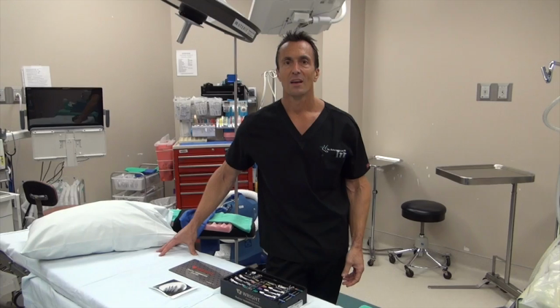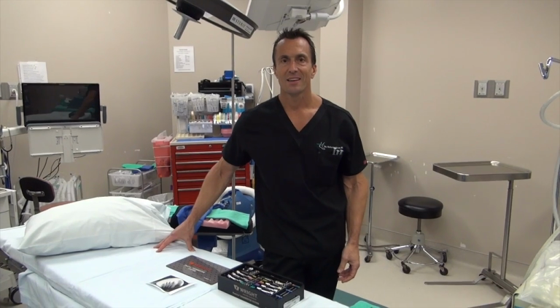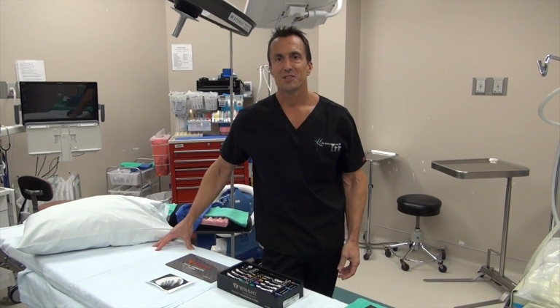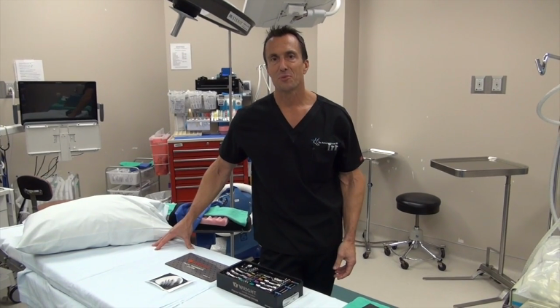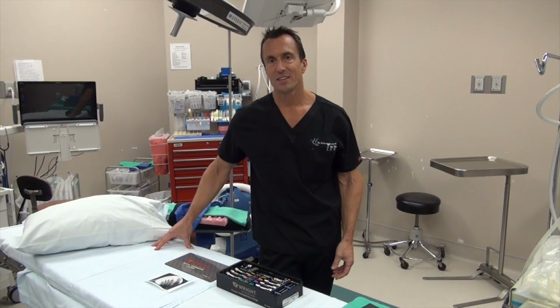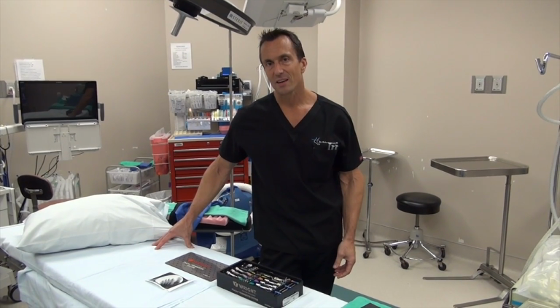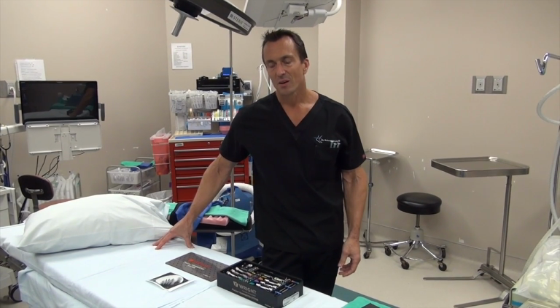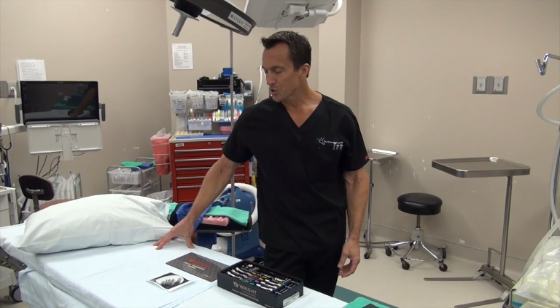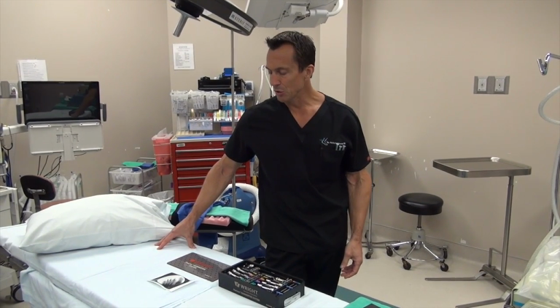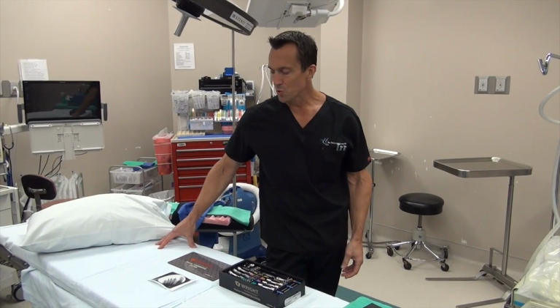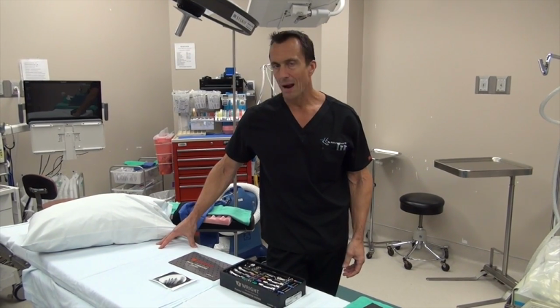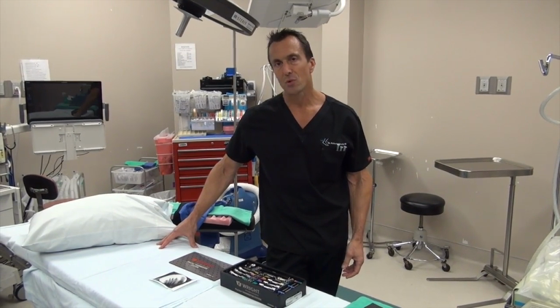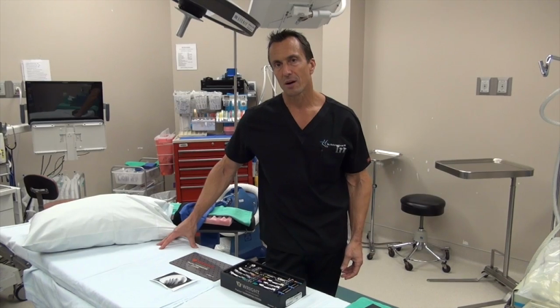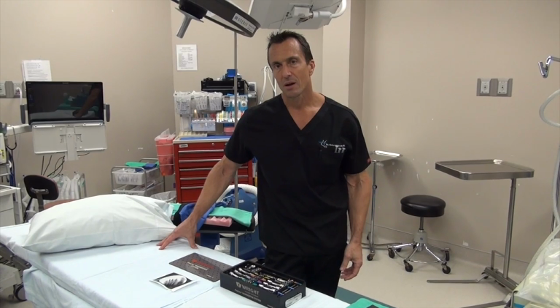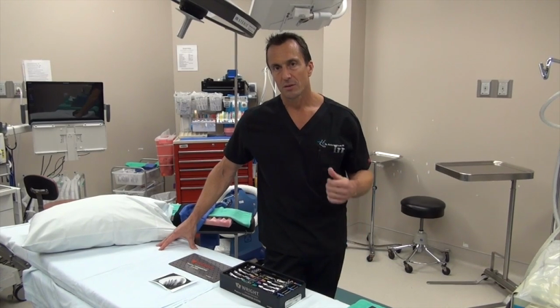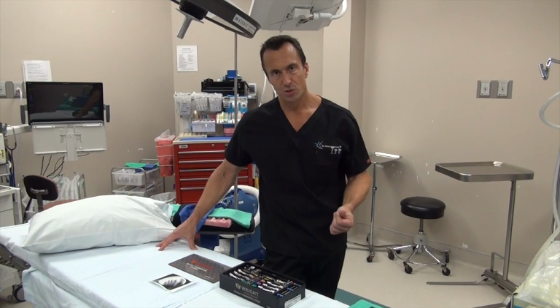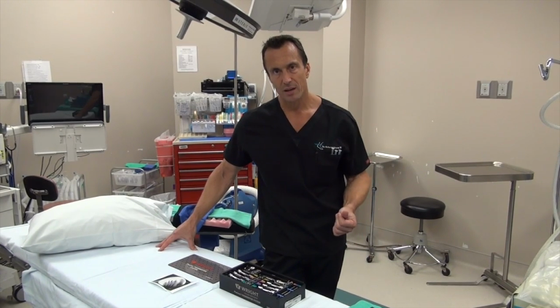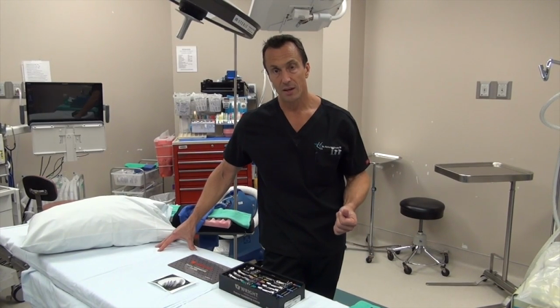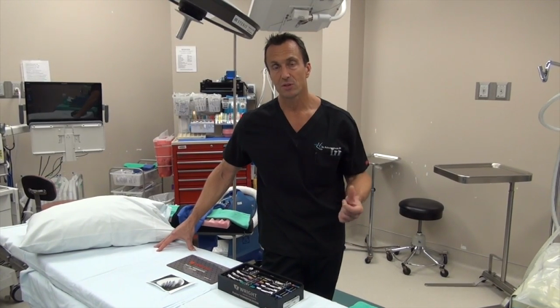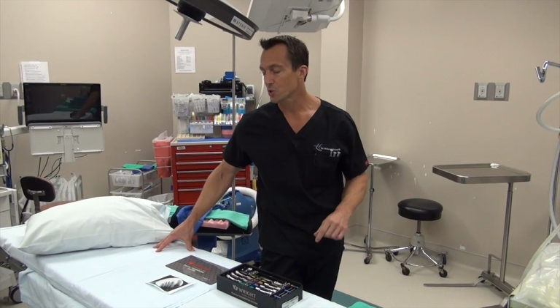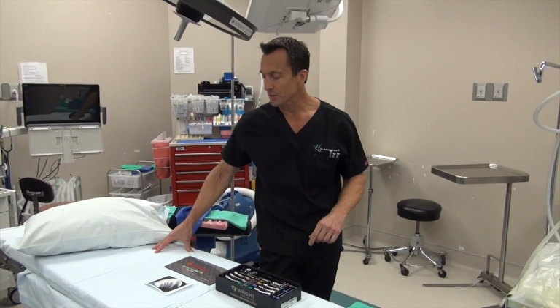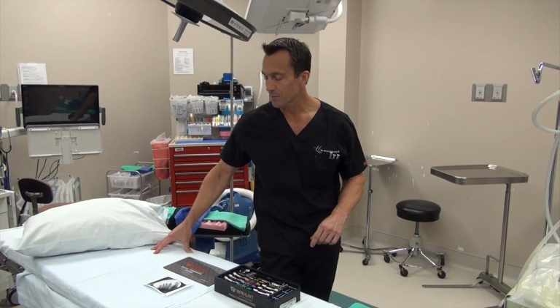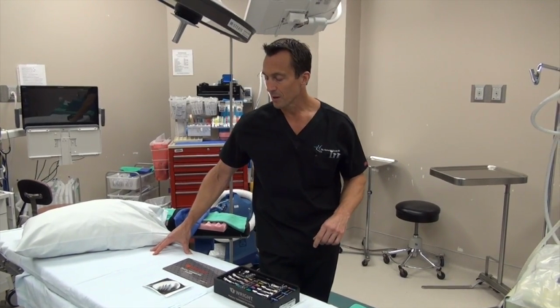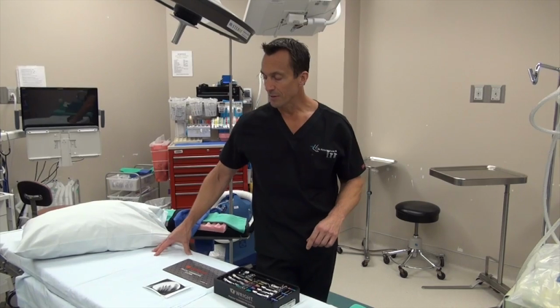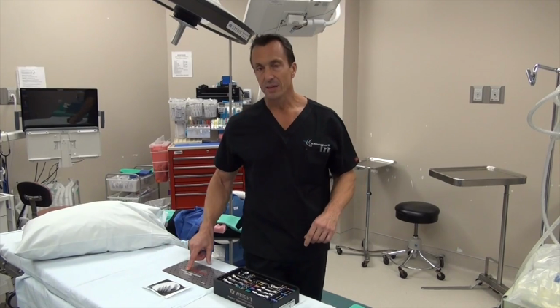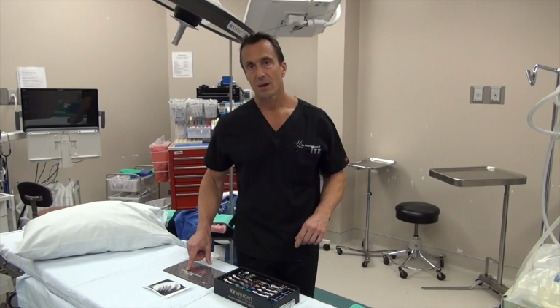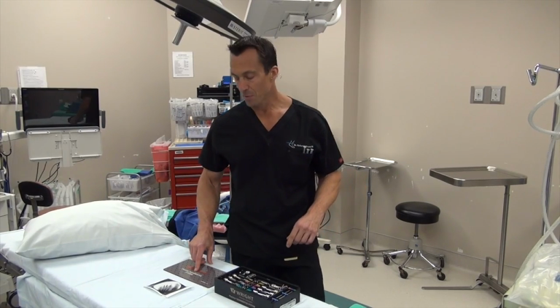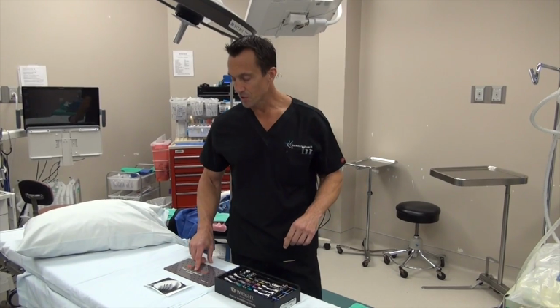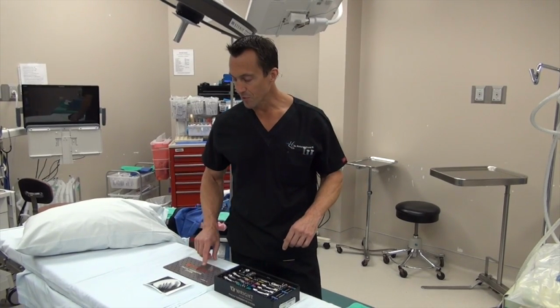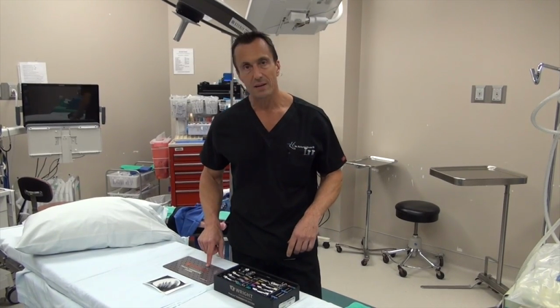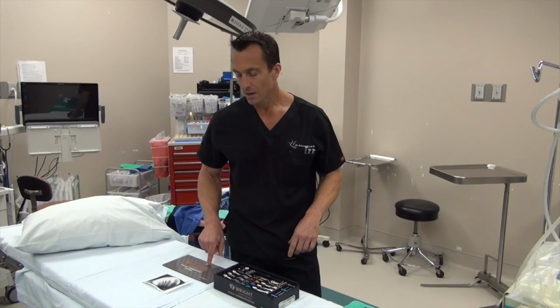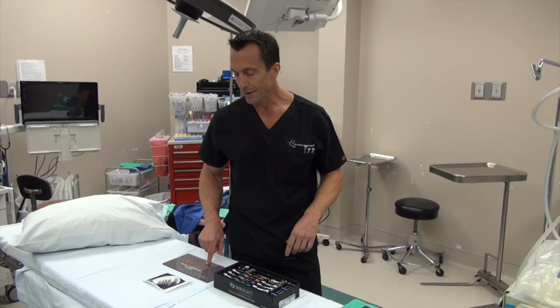Hi, this is Dr. Moore and today I'm going to show you a new hammer toe repair, toe straightening, and even toe shortening system called the Phalanx hammer toe system from Wright Medical.